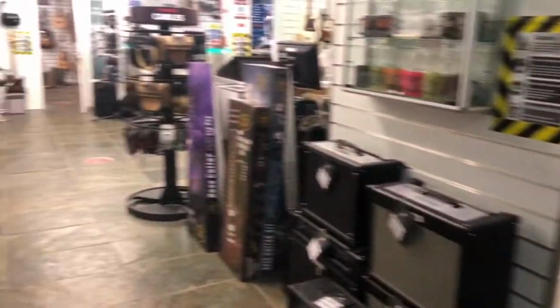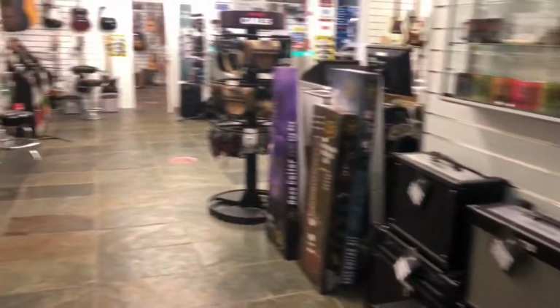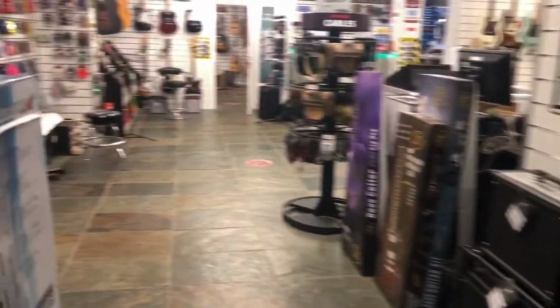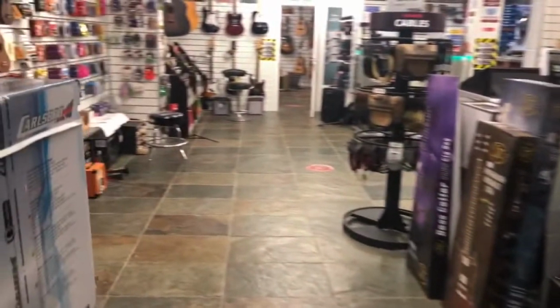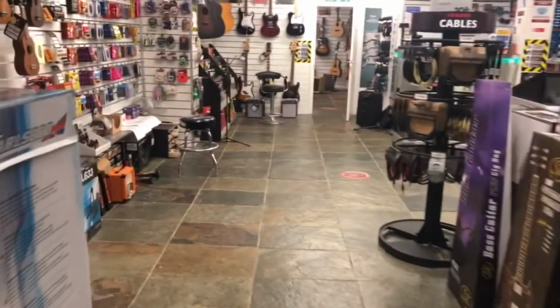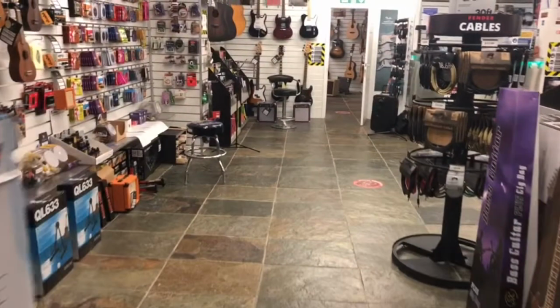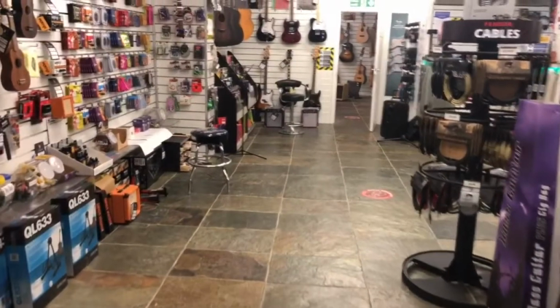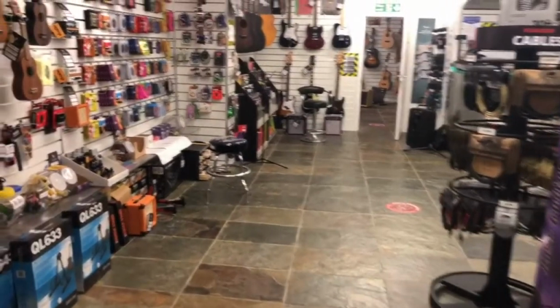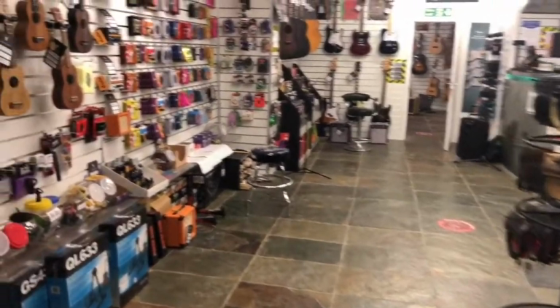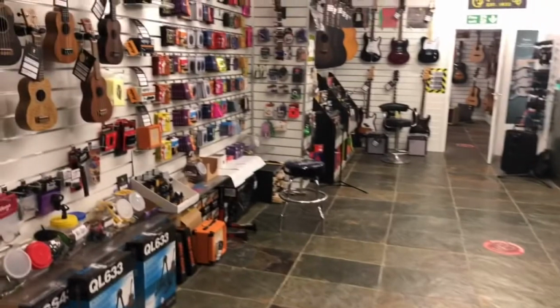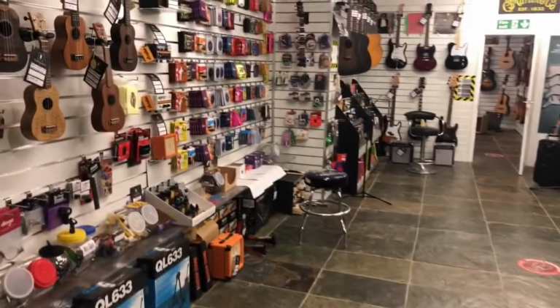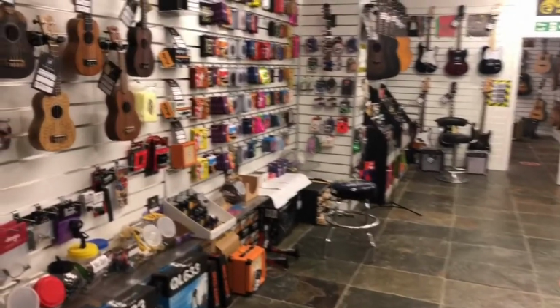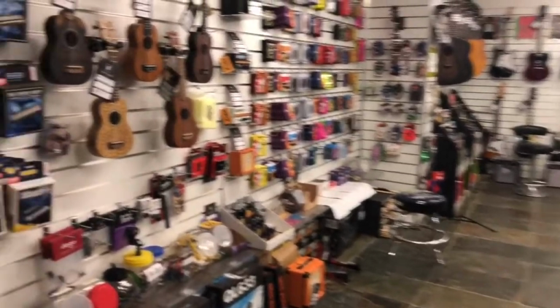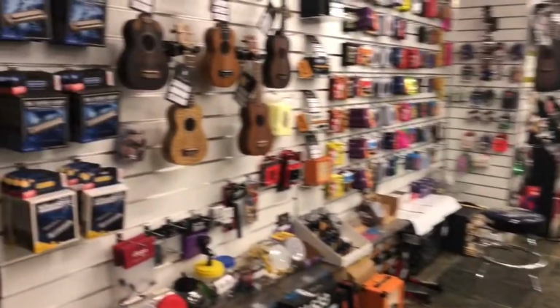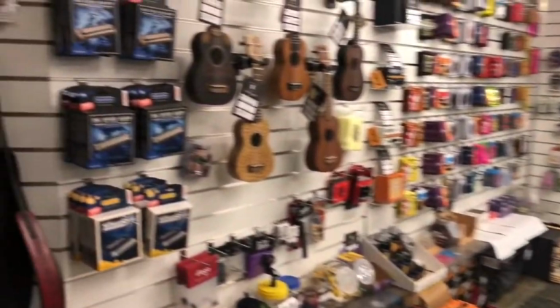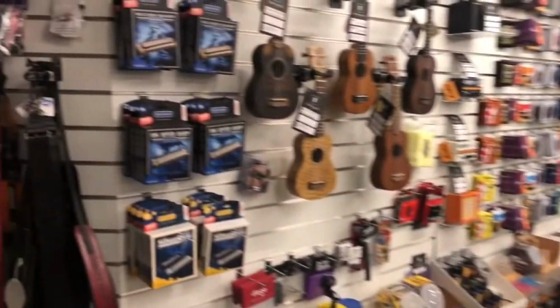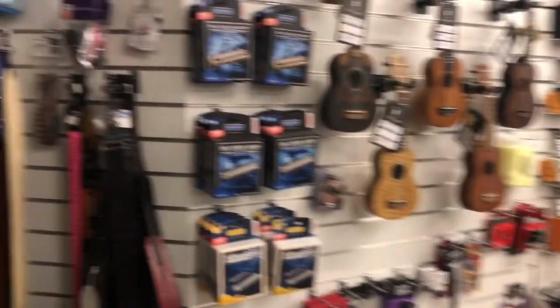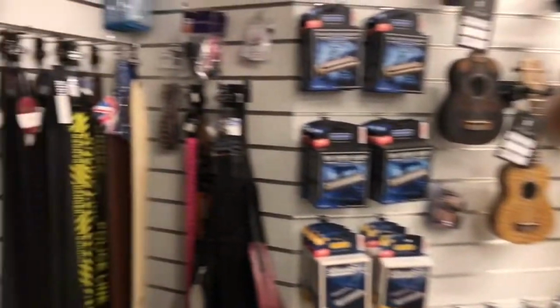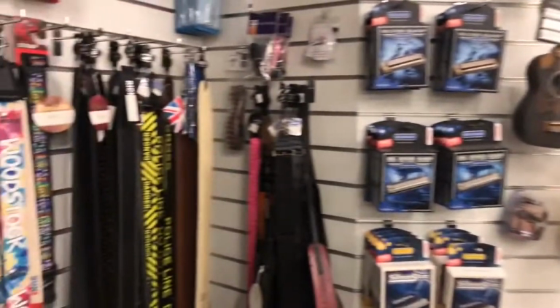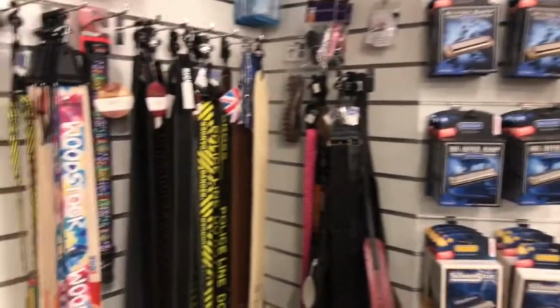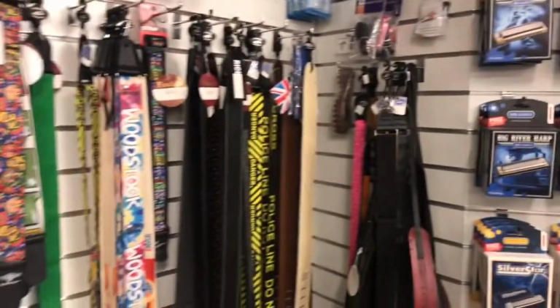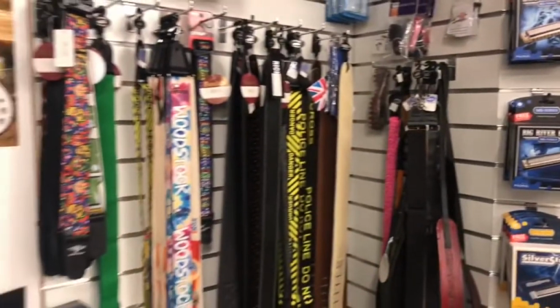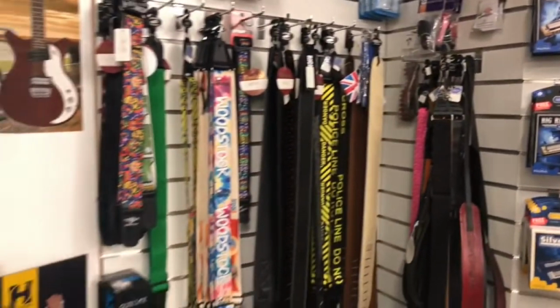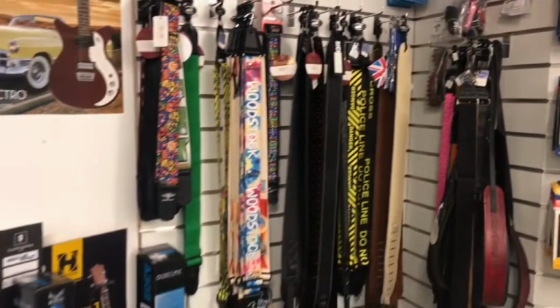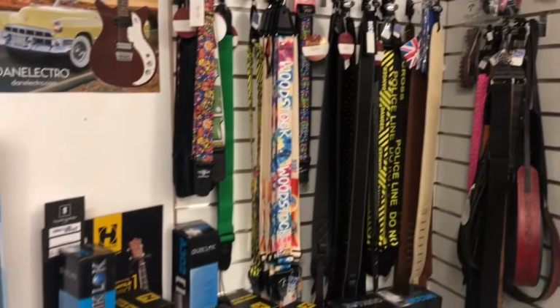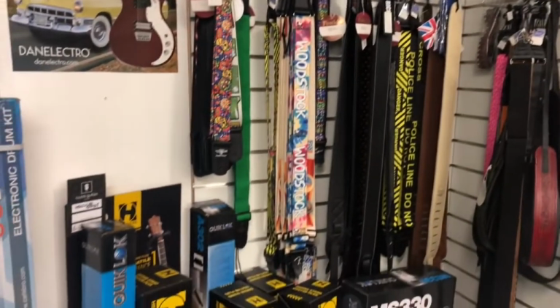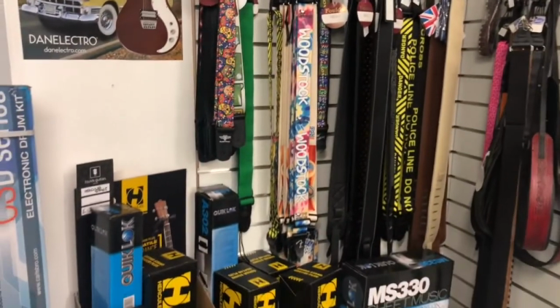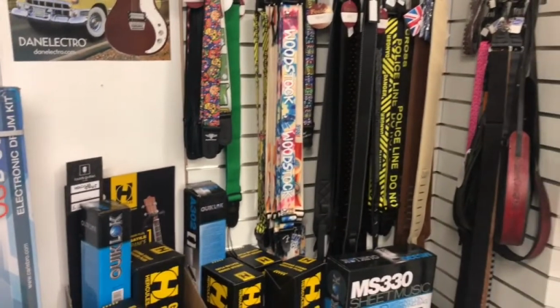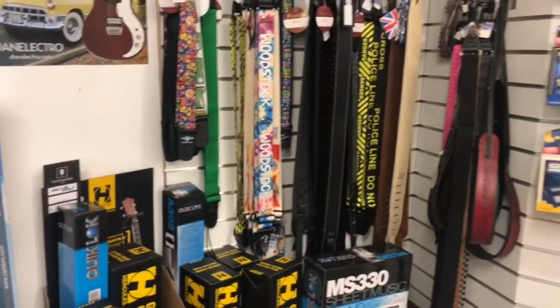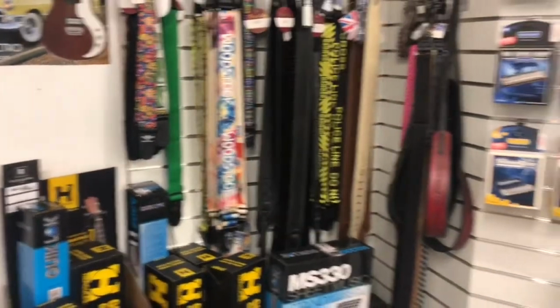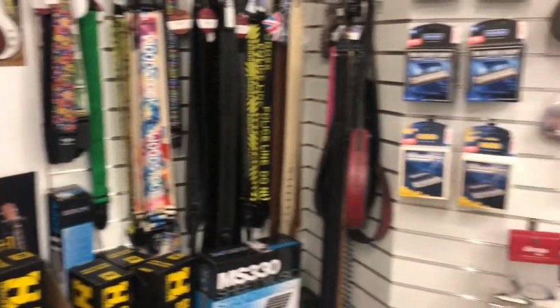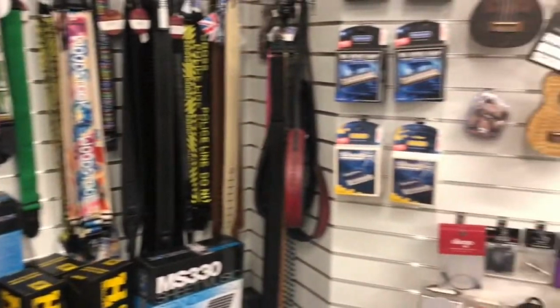Now into our second showroom. Here we have all our accessories — picks, straps, gifts, strings, cables, stands, and all the bits and pieces you could ever need as a guitar player.